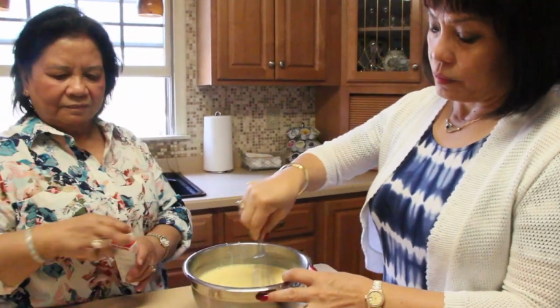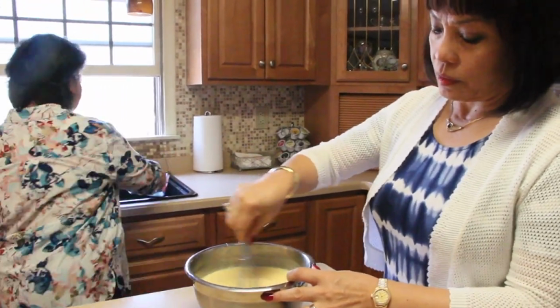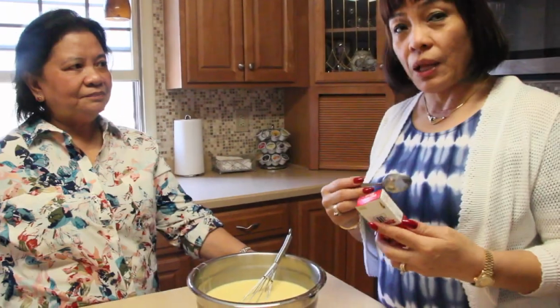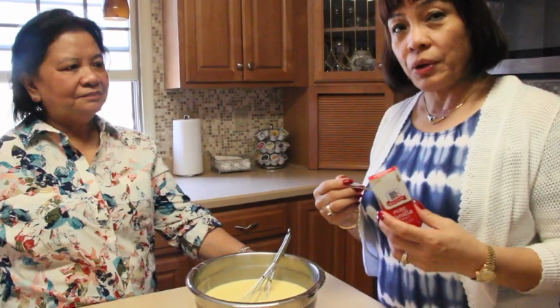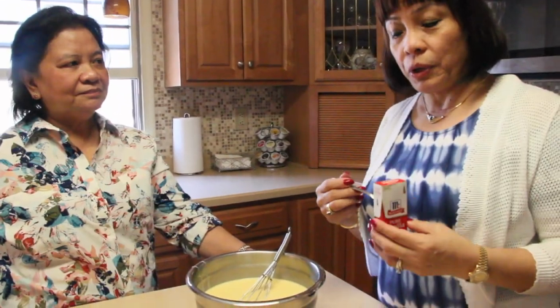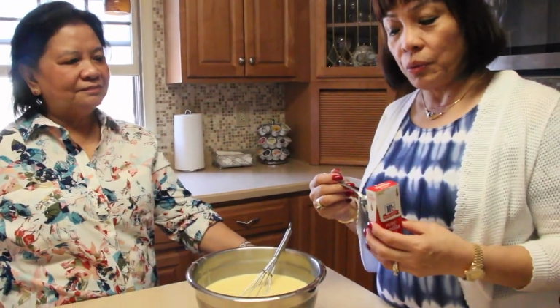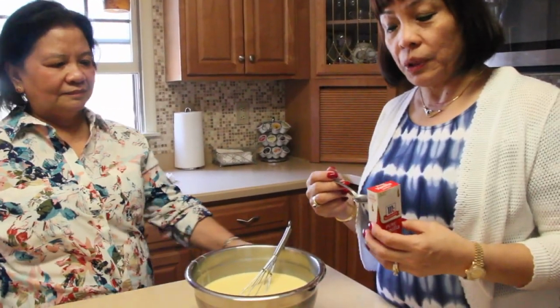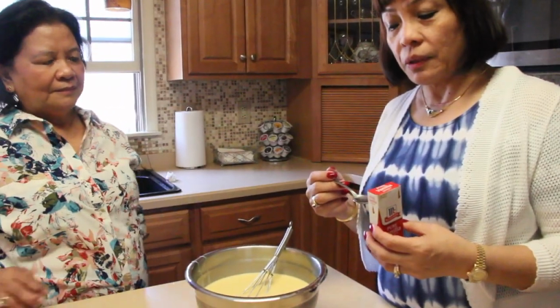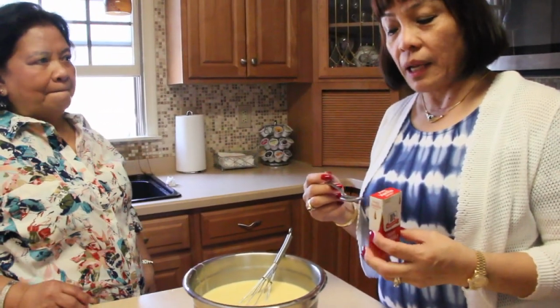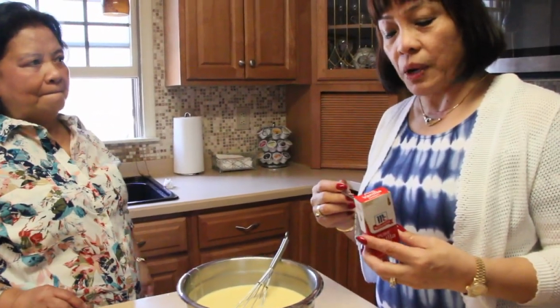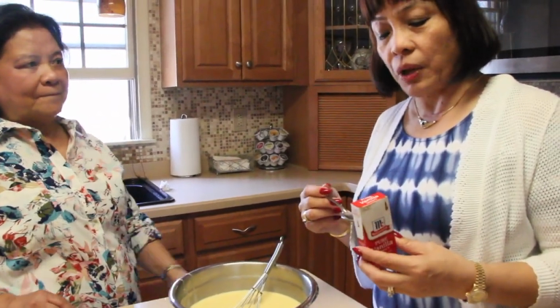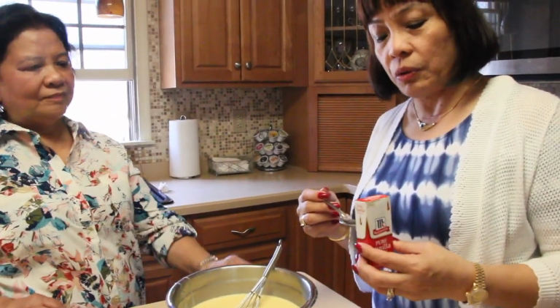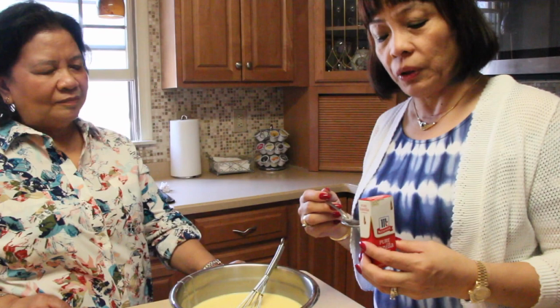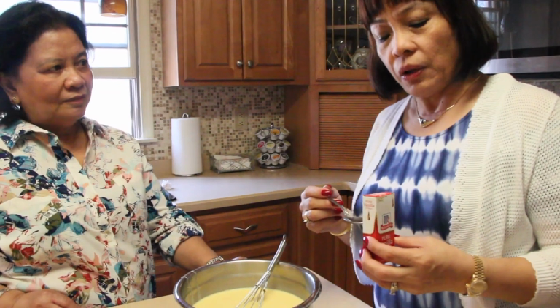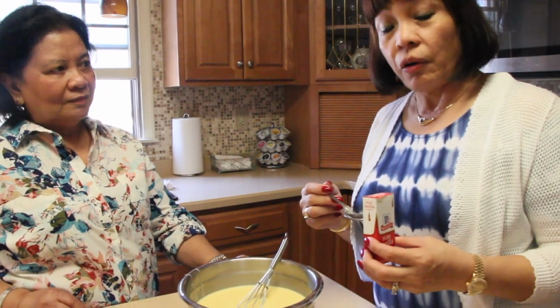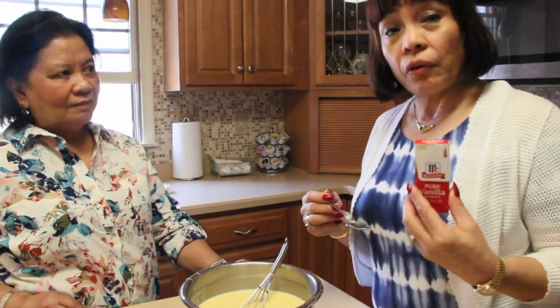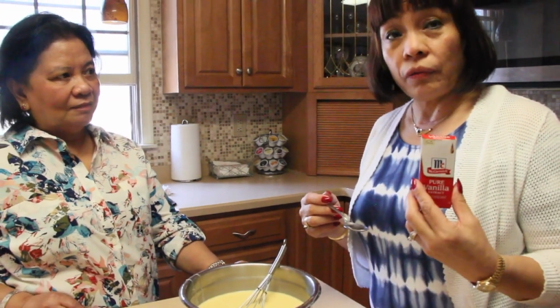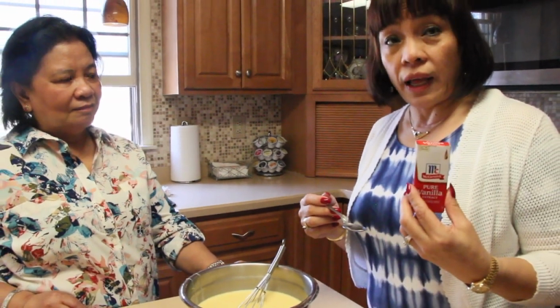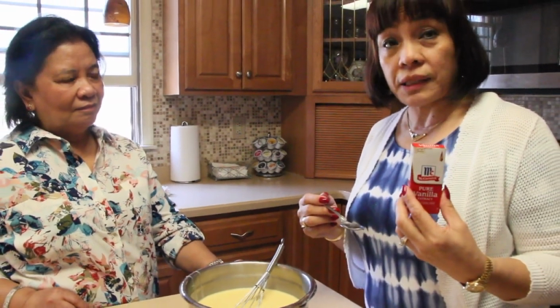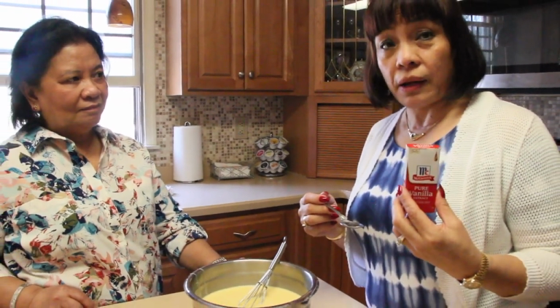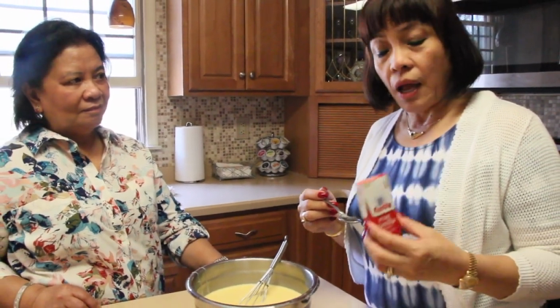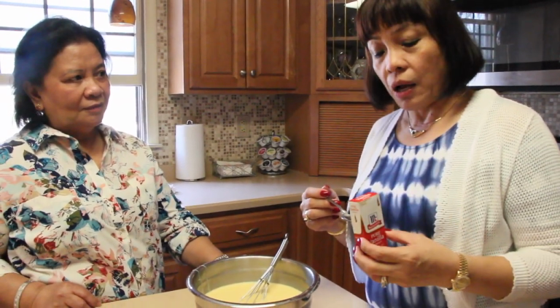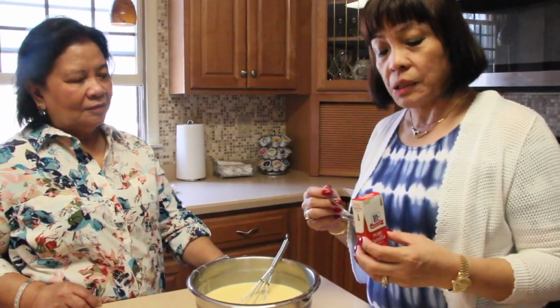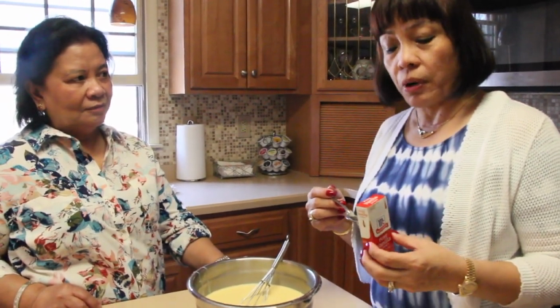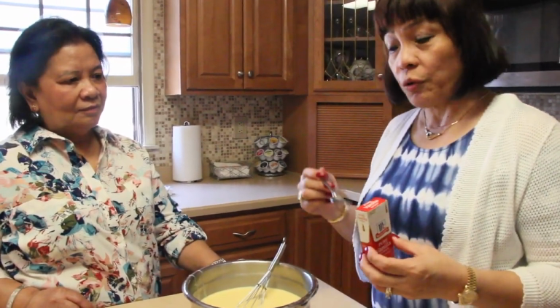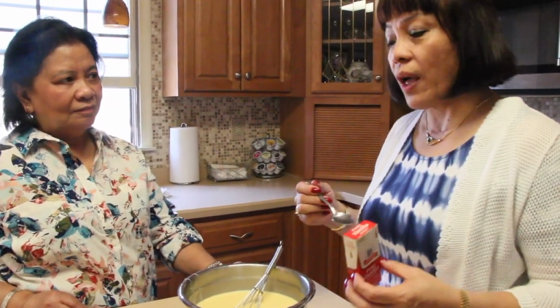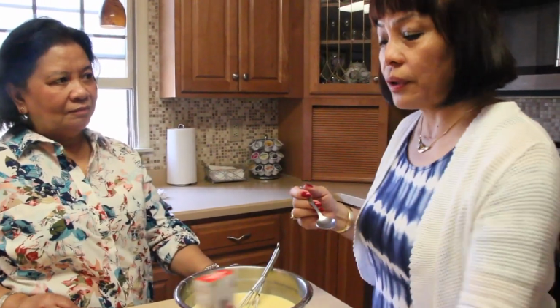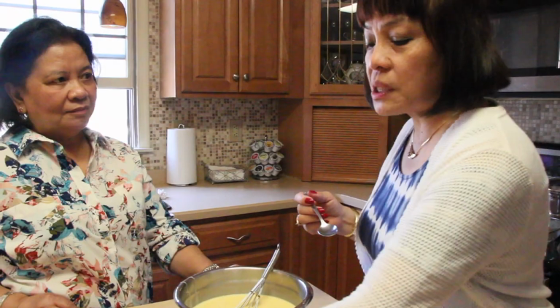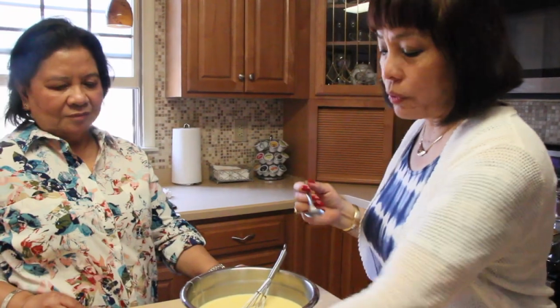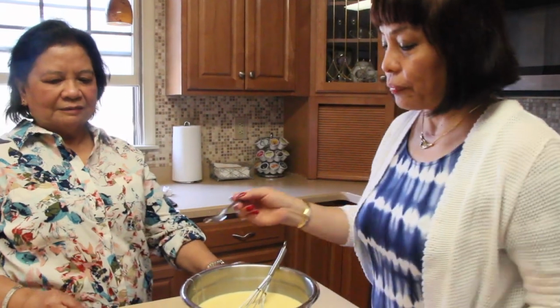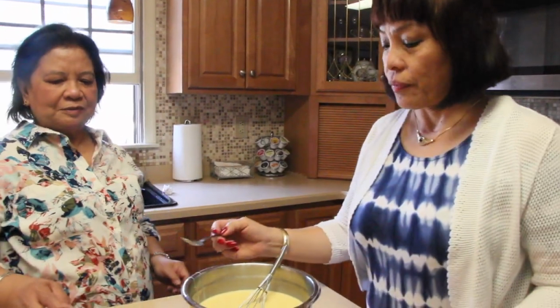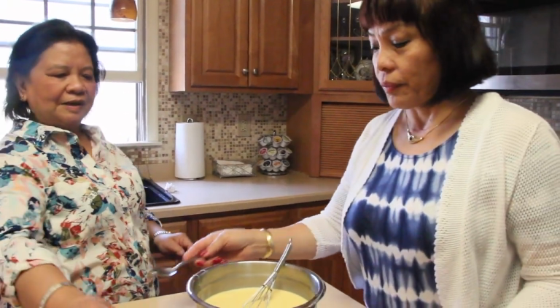Now we're going to put in the last ingredient — we have to put the vanilla extract, just one and a half teaspoons.